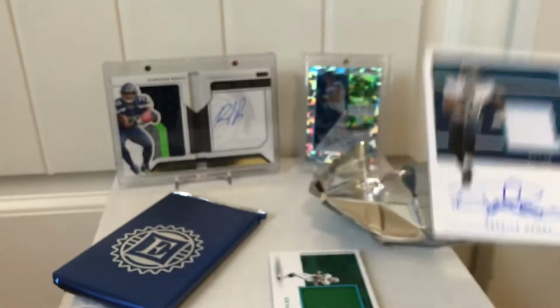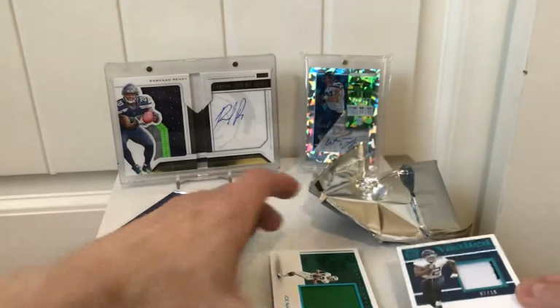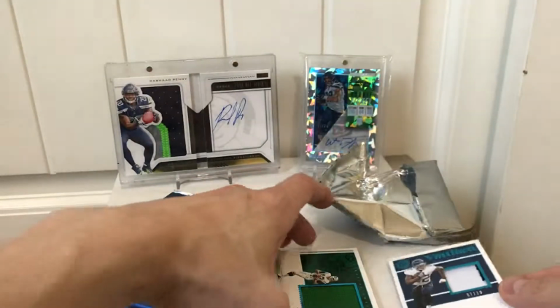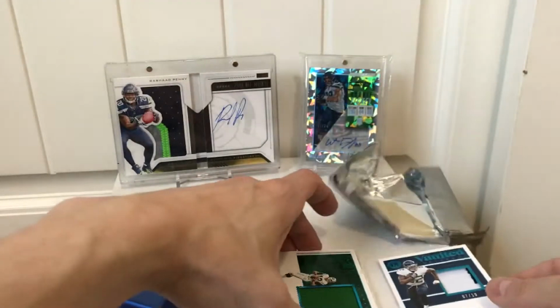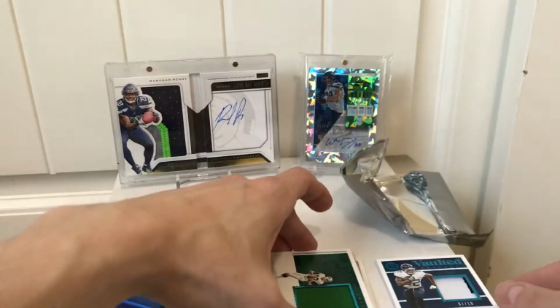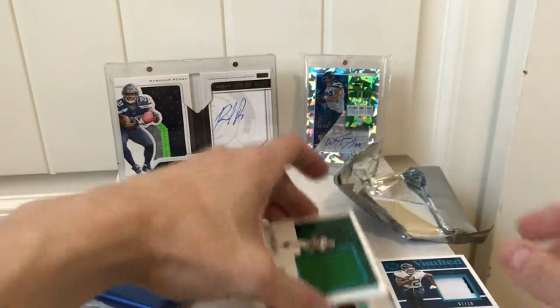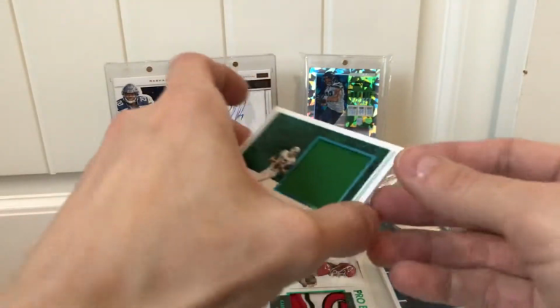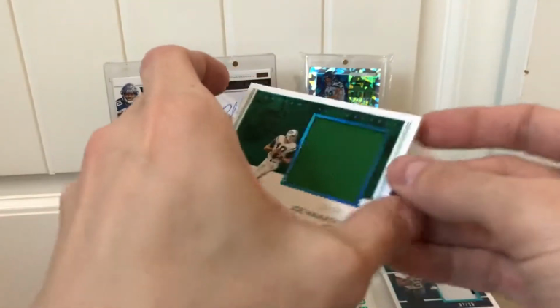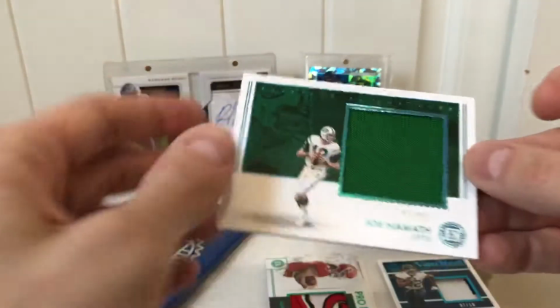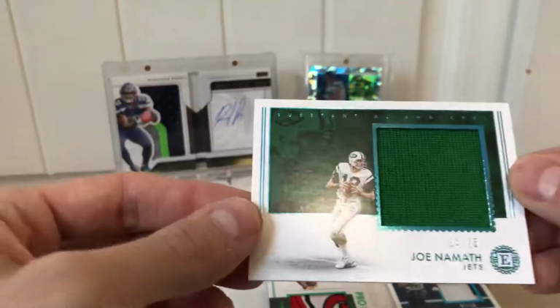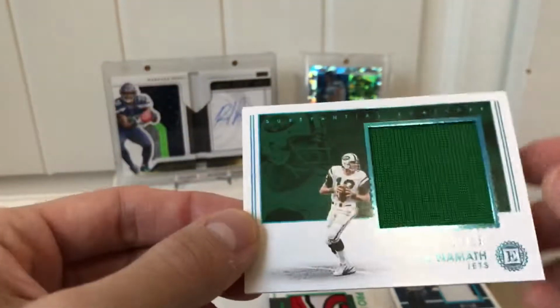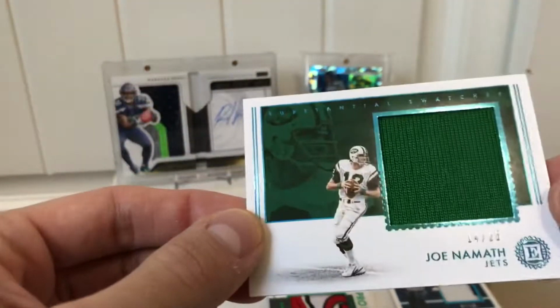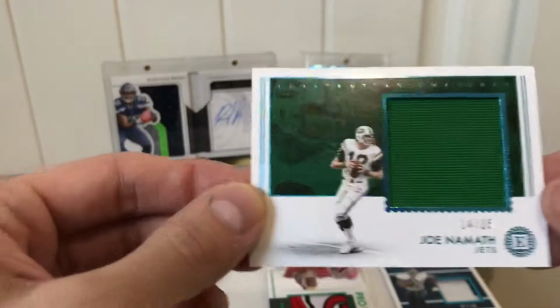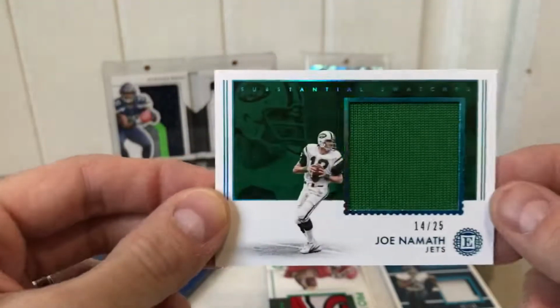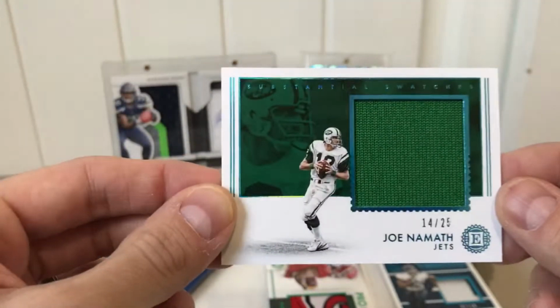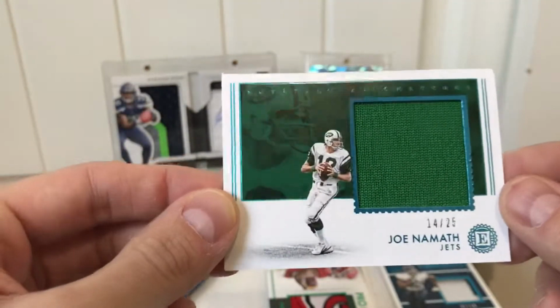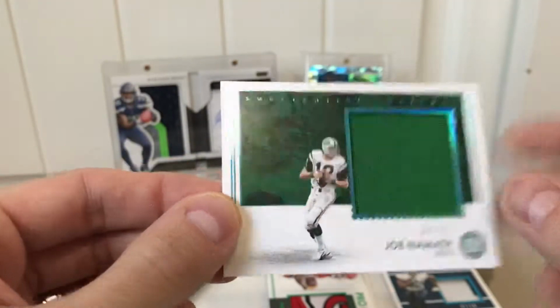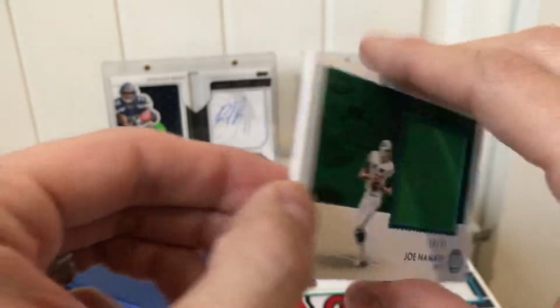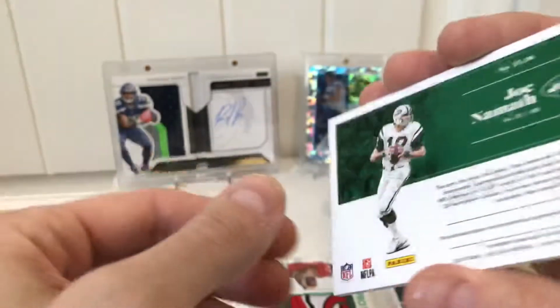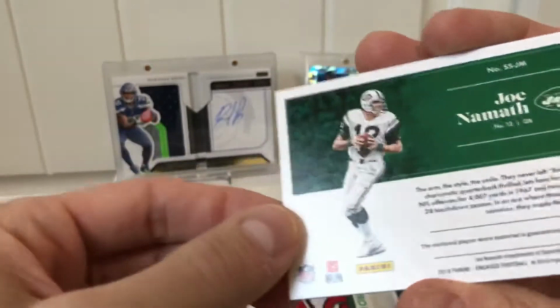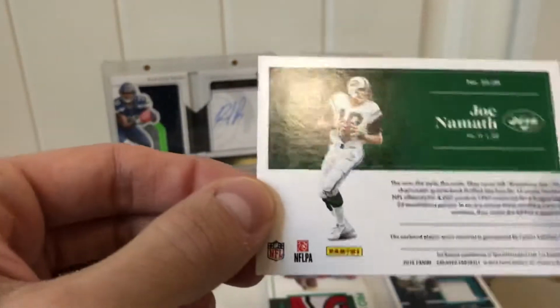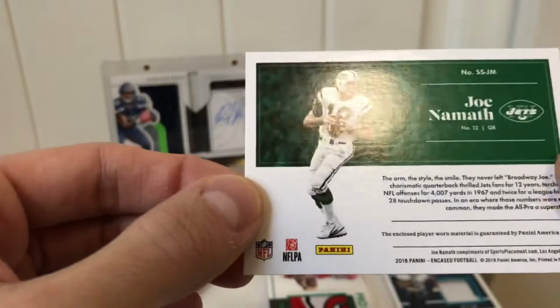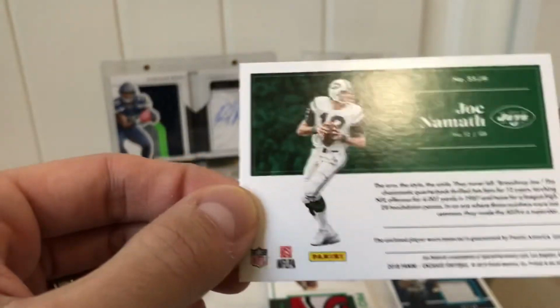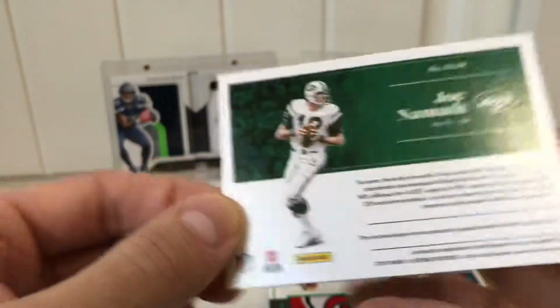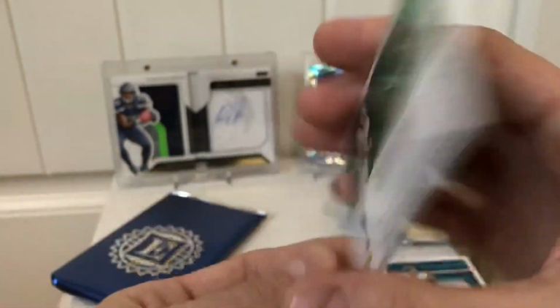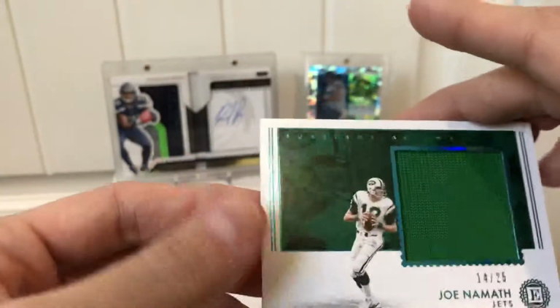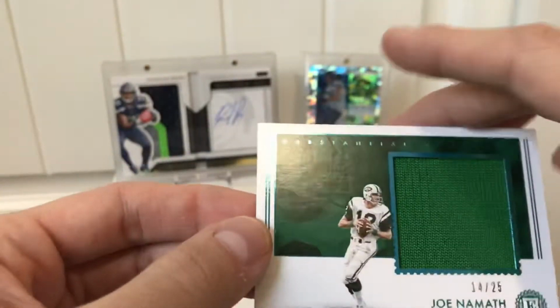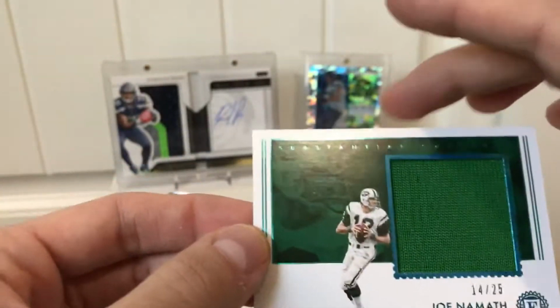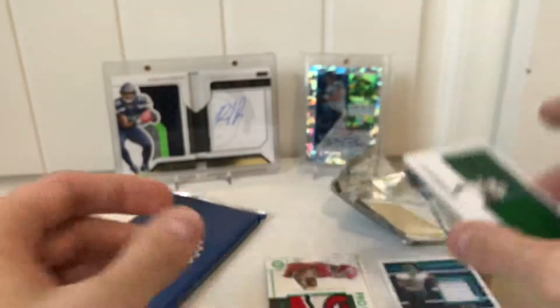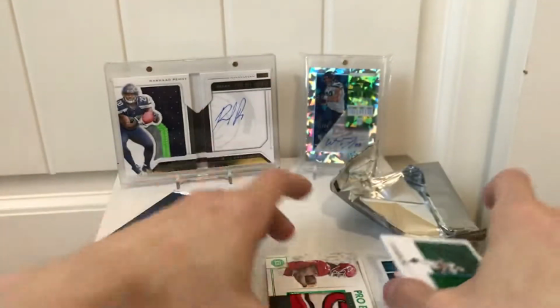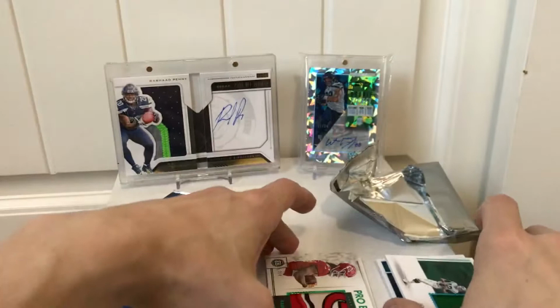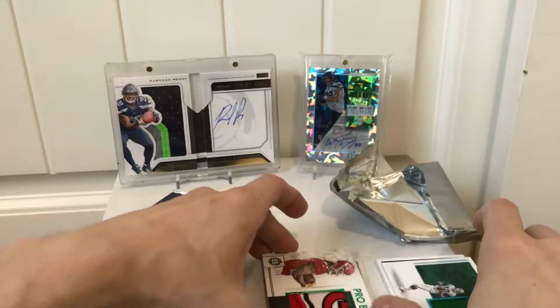The next card we've got is a Joe Namath numbered 14 out of 25 relic — player worn as well, unfortunately. Let me take a look at this card.